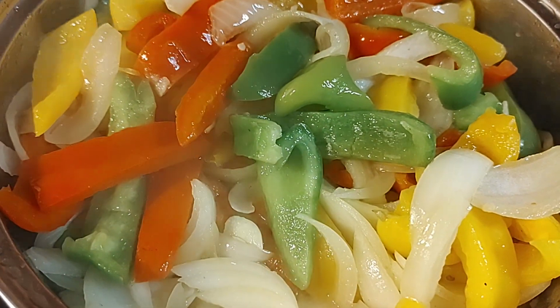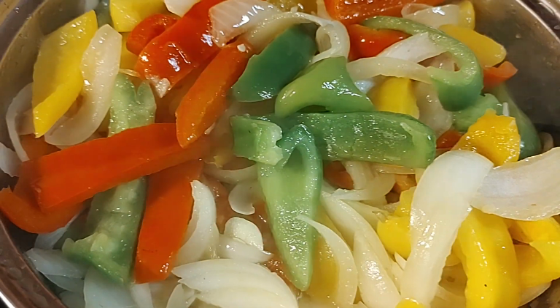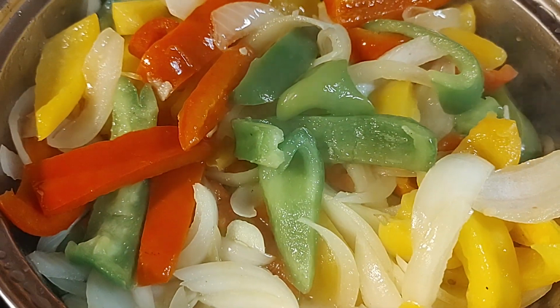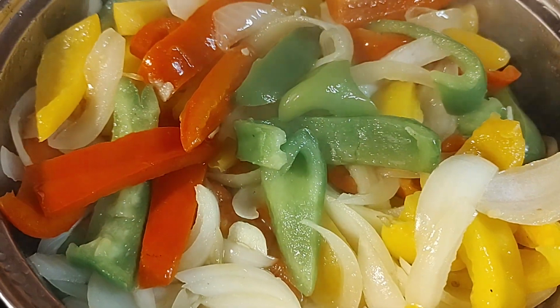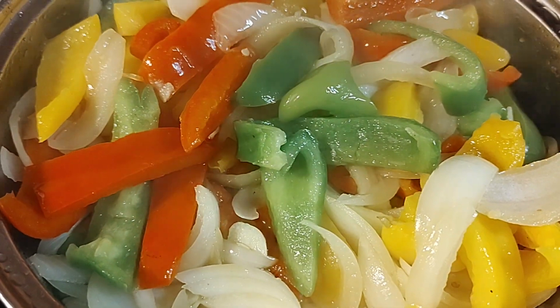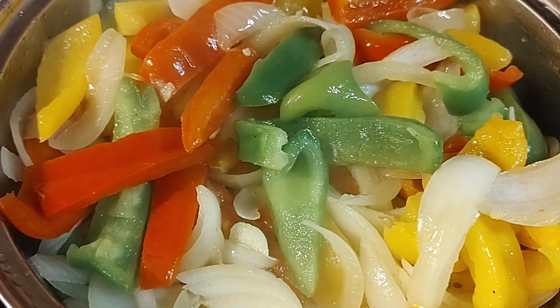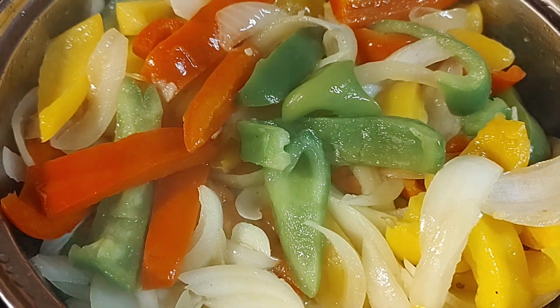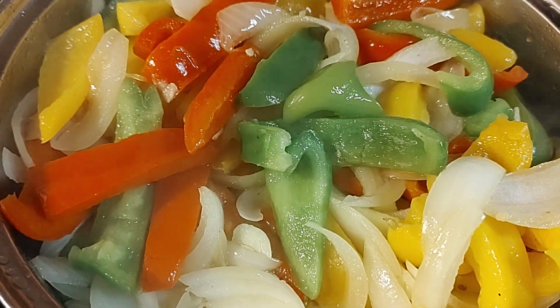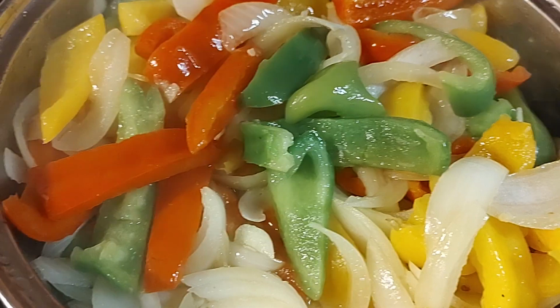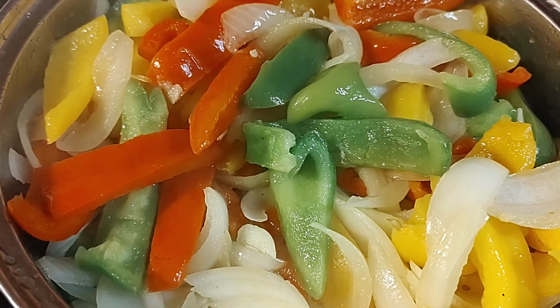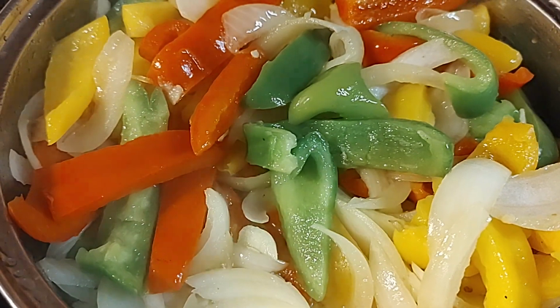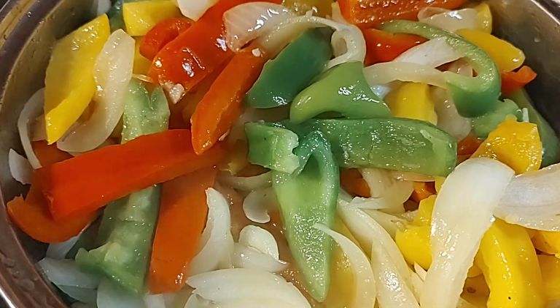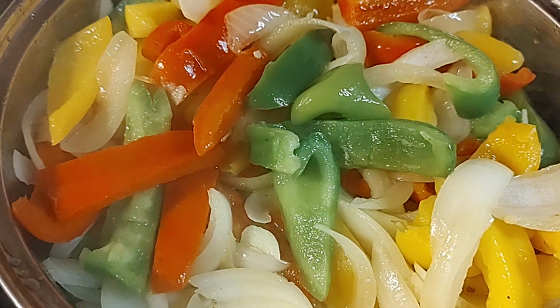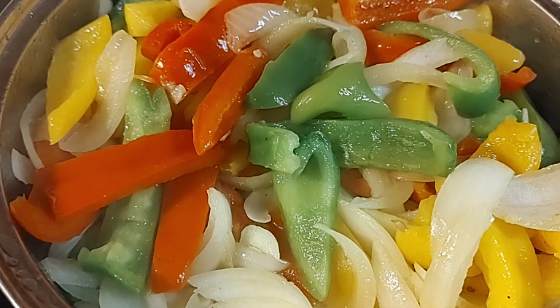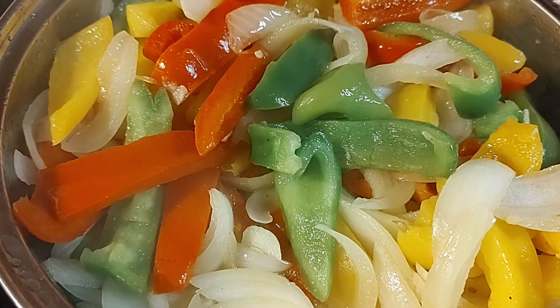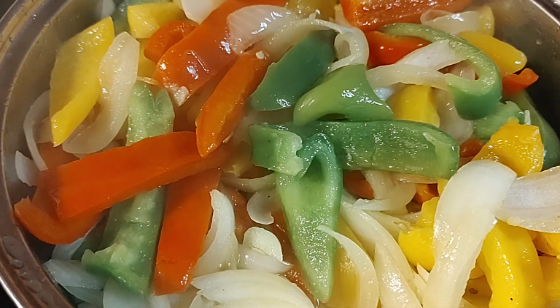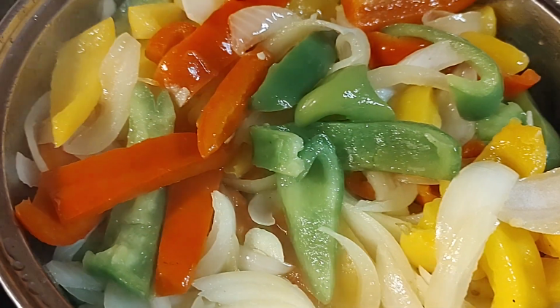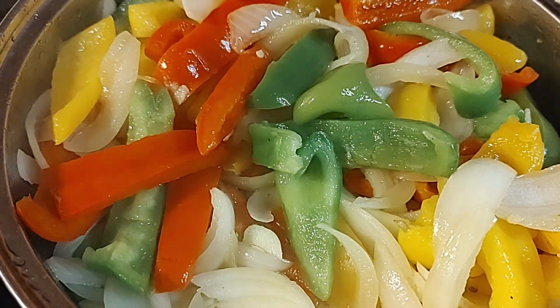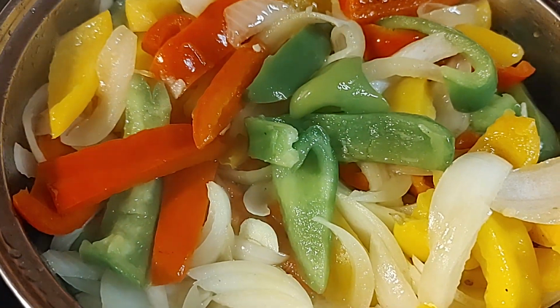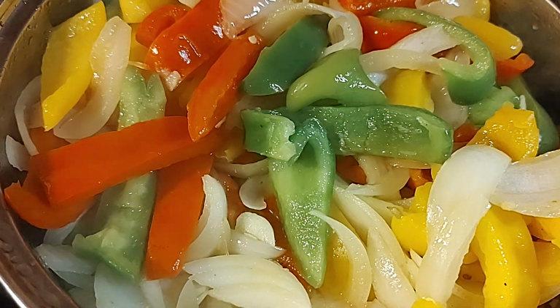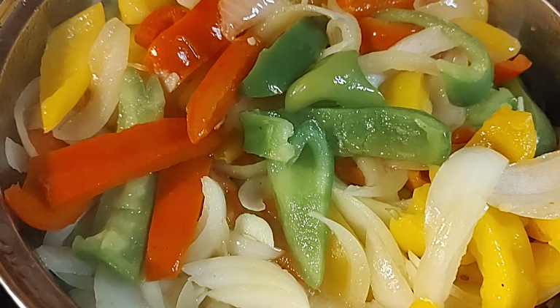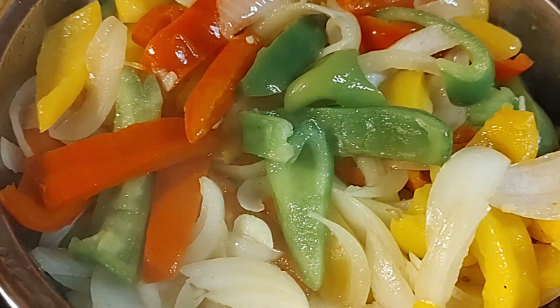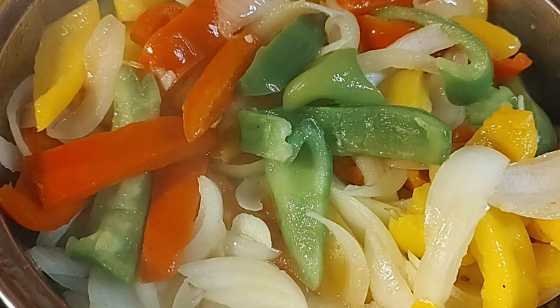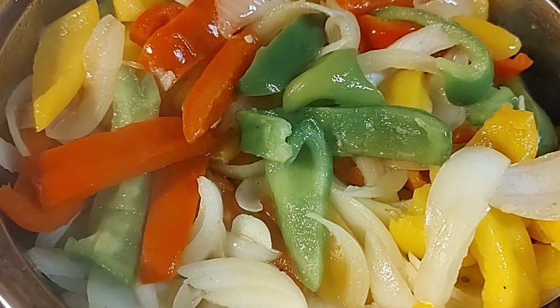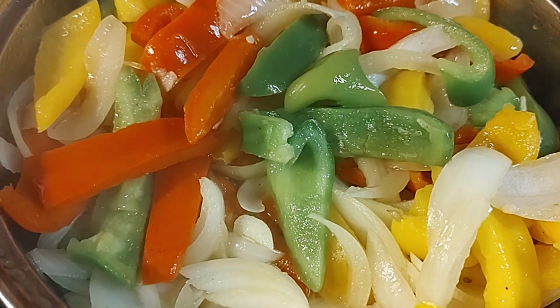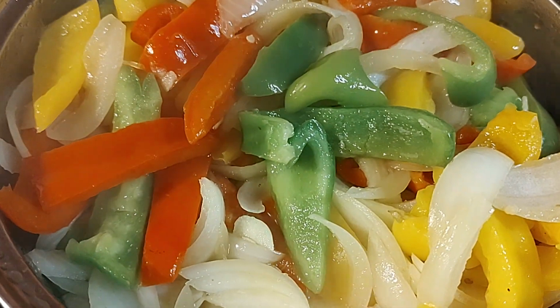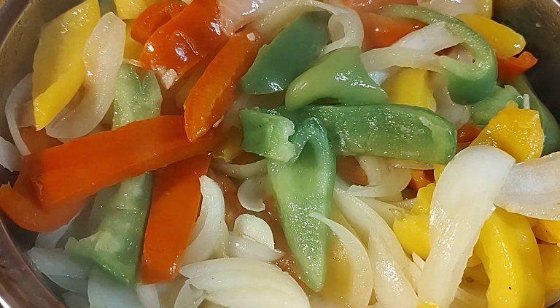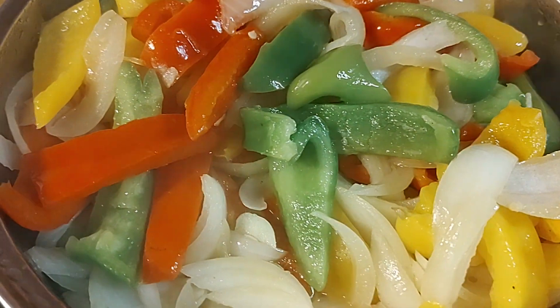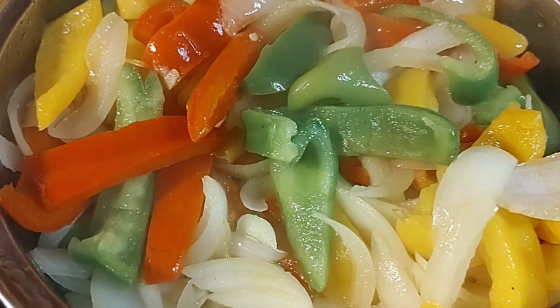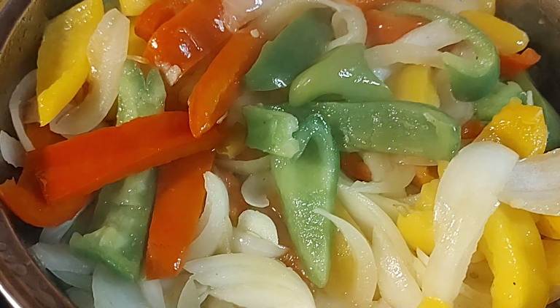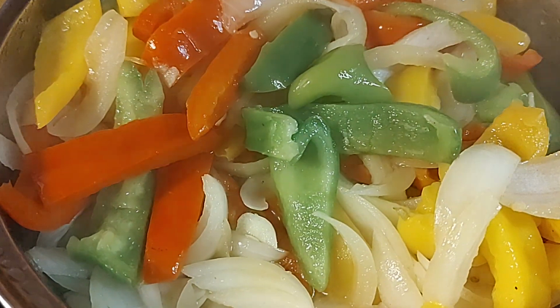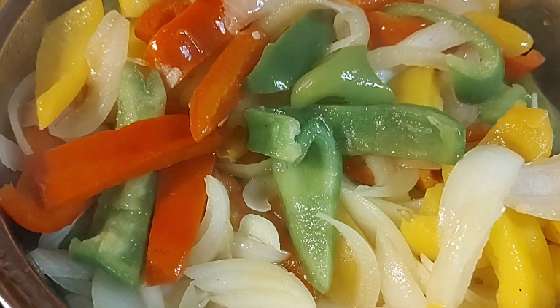And yeah, later on it'll be served — sausage, potatoes, peppers, and onions. Maybe put it on a nice Italian roll, or just have it in a dish.